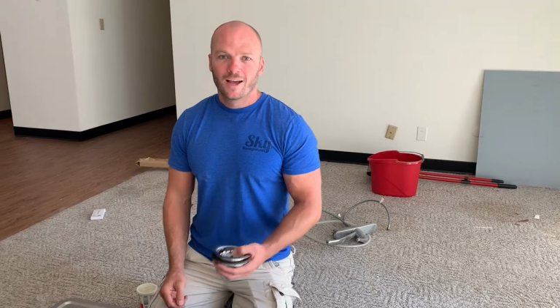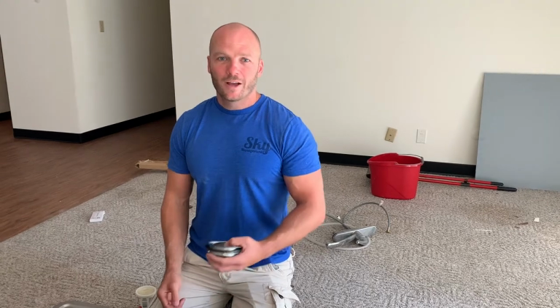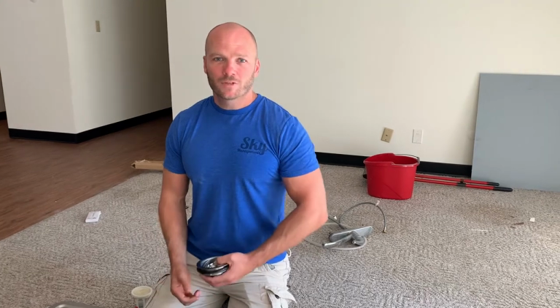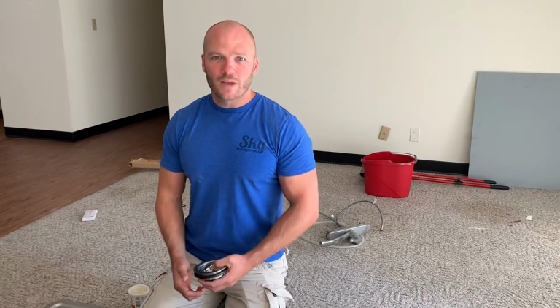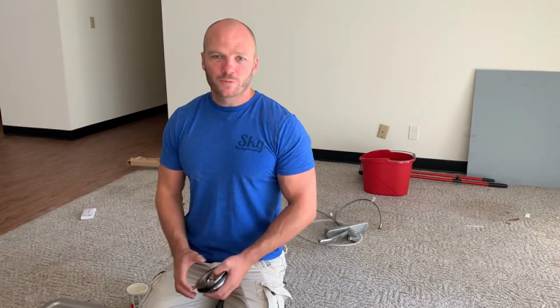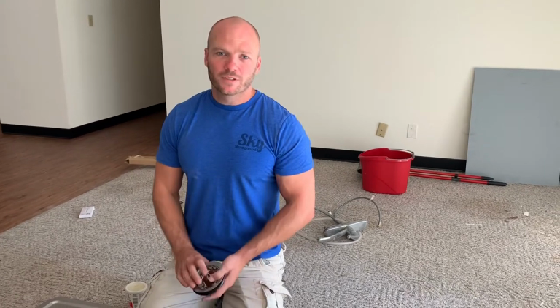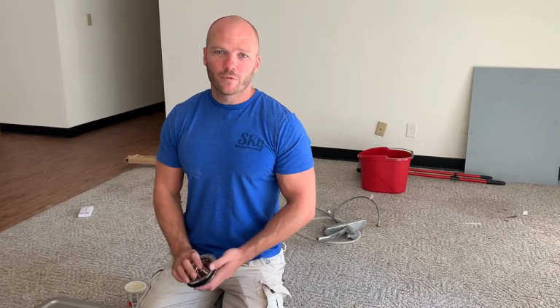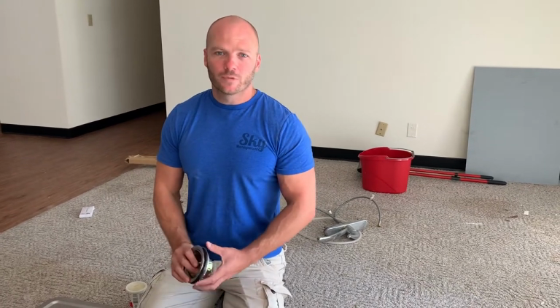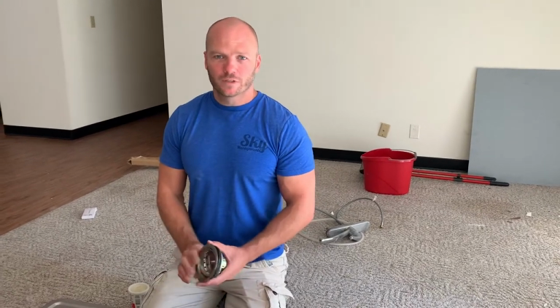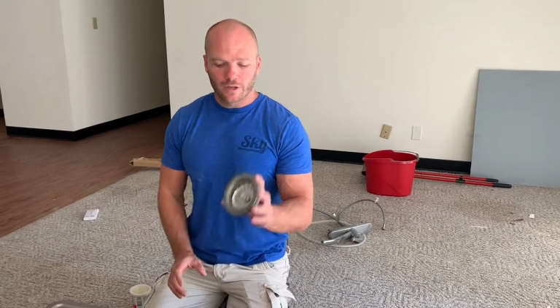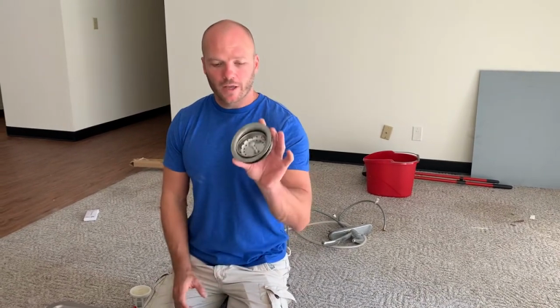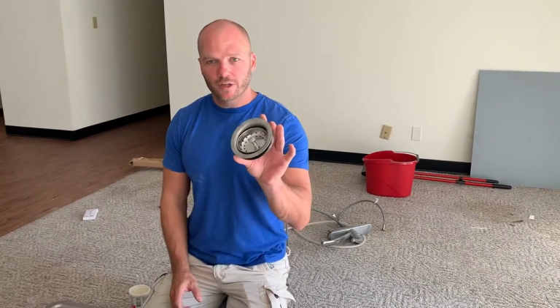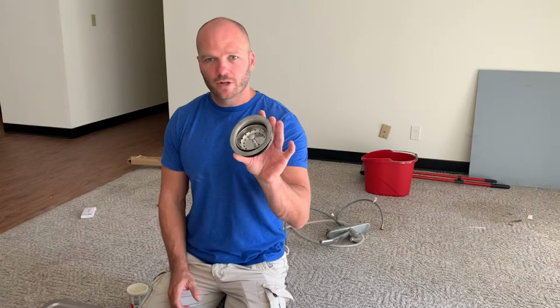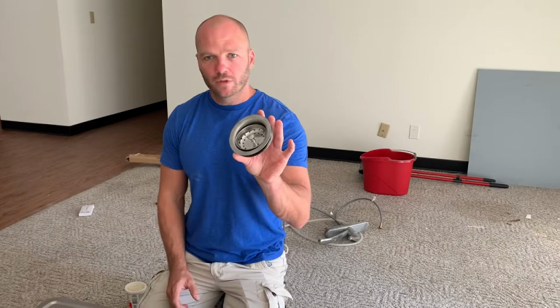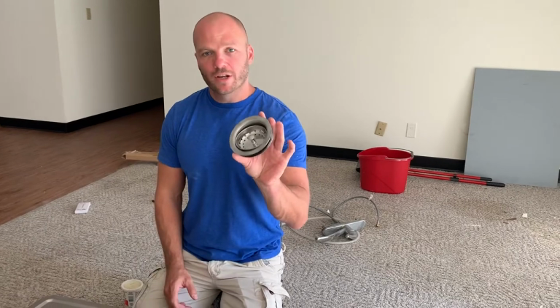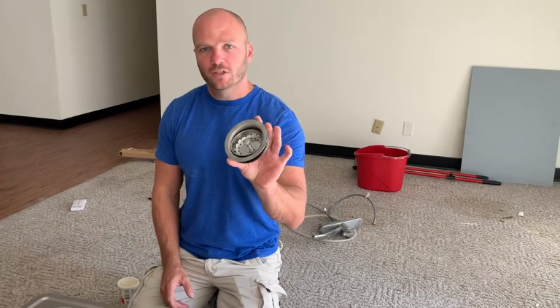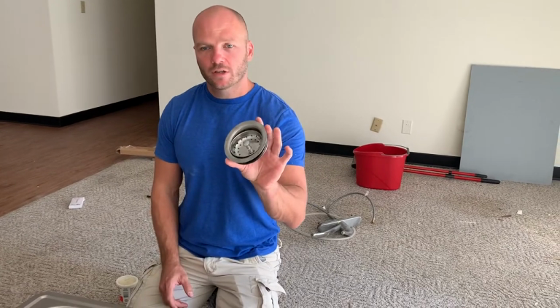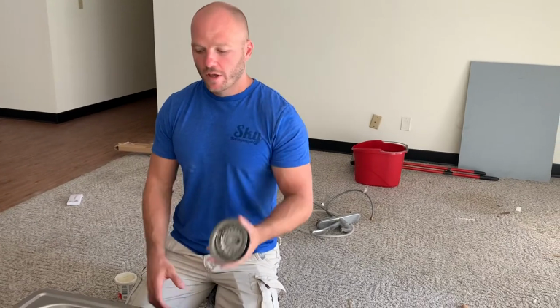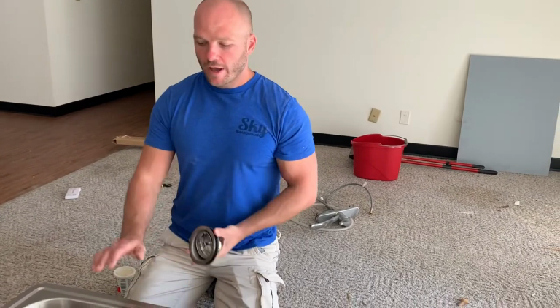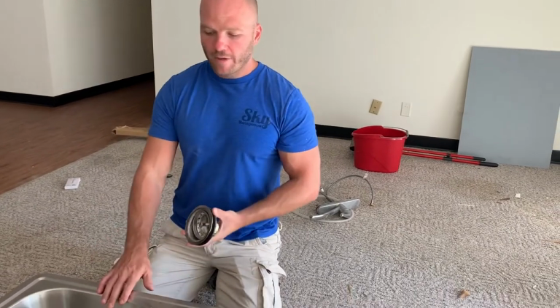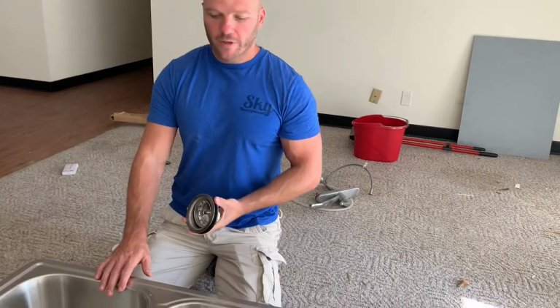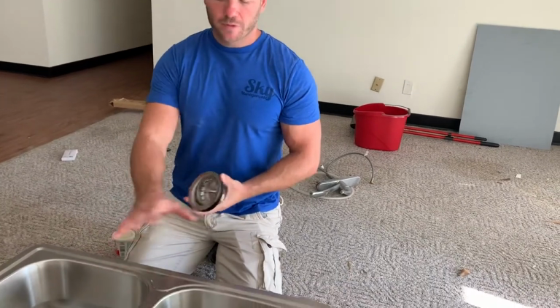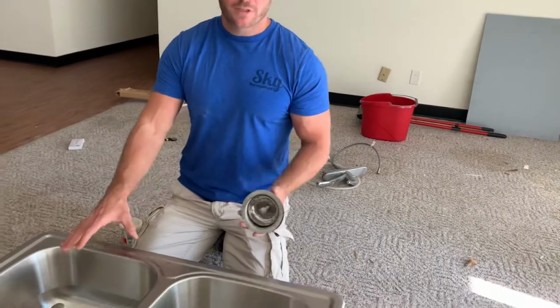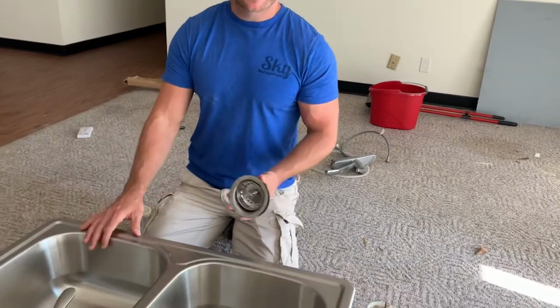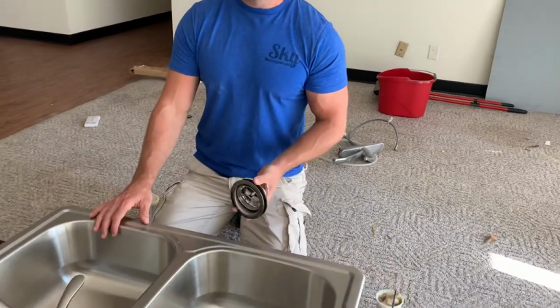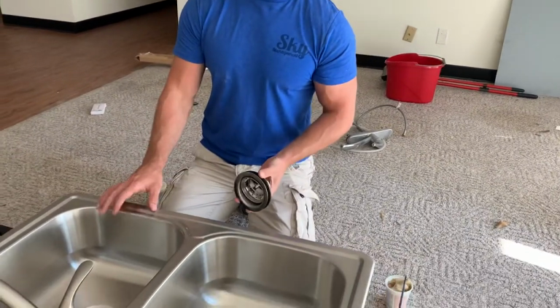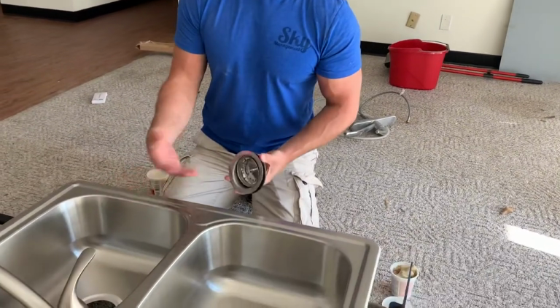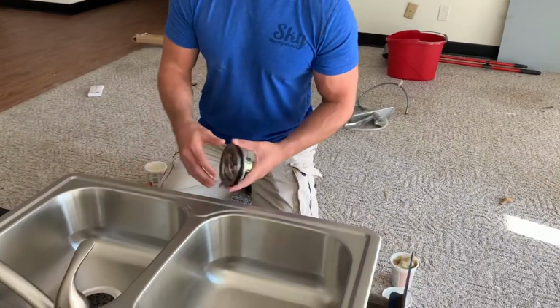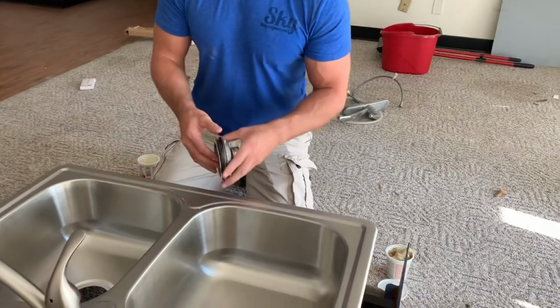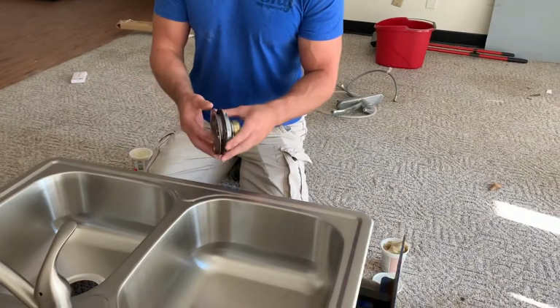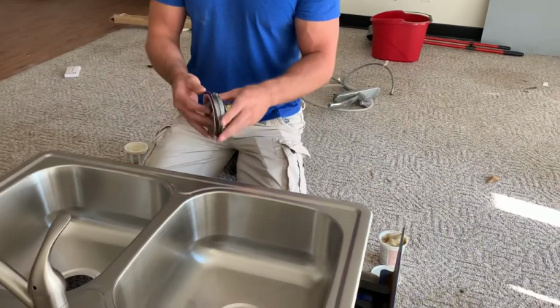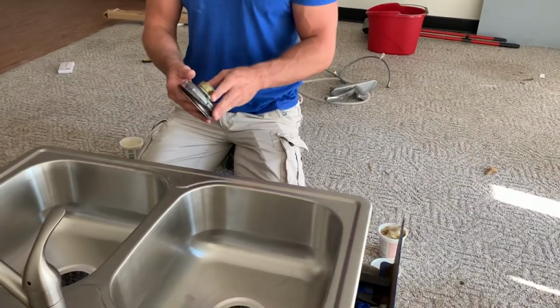Hi, I'm Ross with Sky Management and today we're going to be installing a sink drain assembly on a kitchen sink. I have my sink sitting out here in the middle of the room so I can flip it over and show you how to do the bottom side.